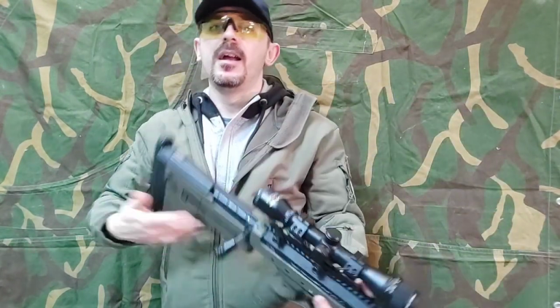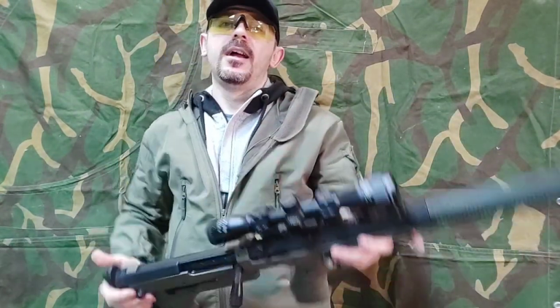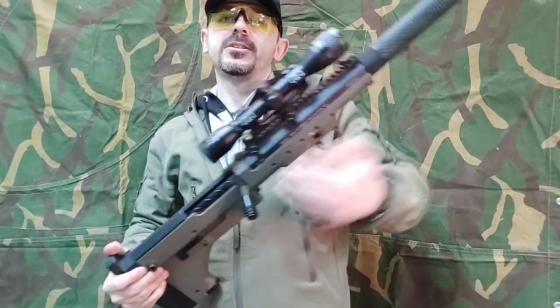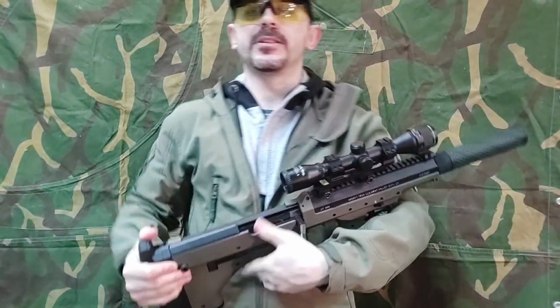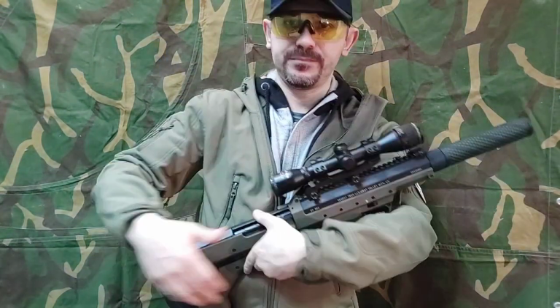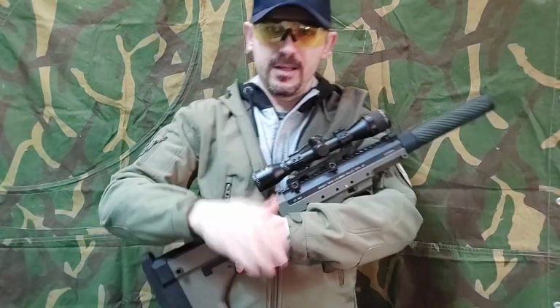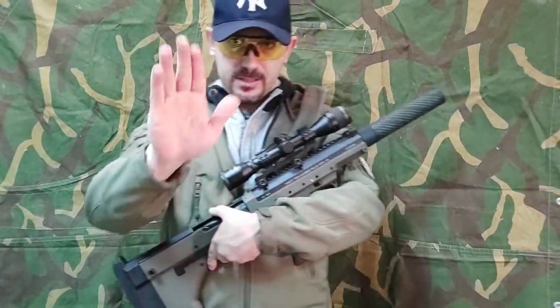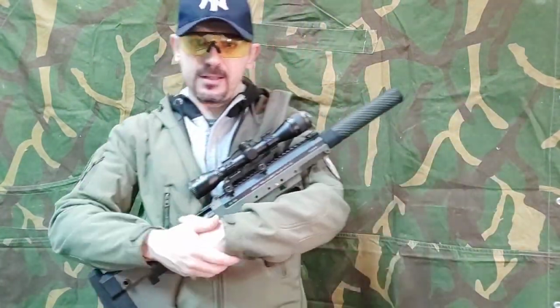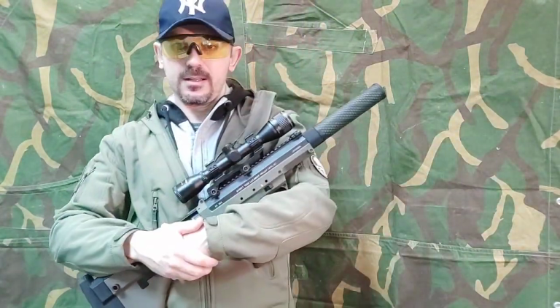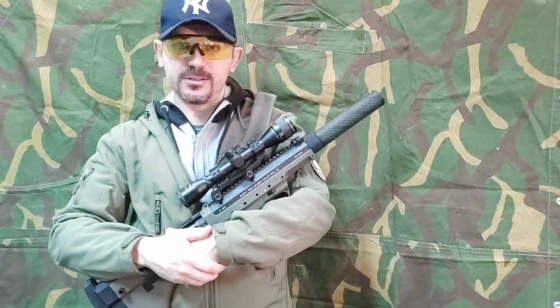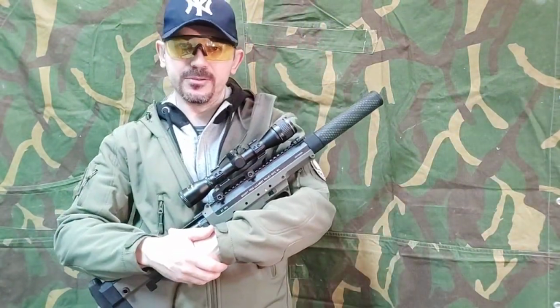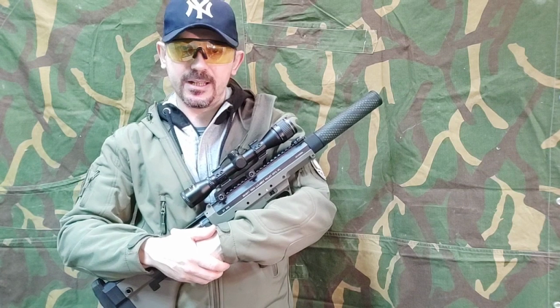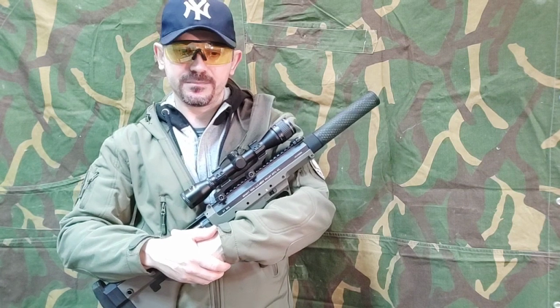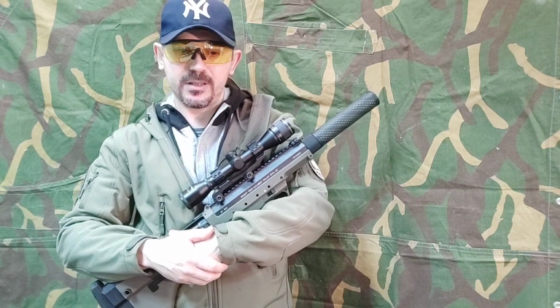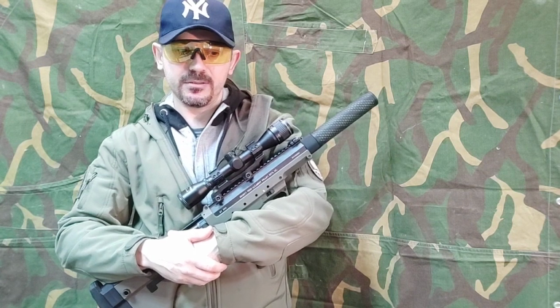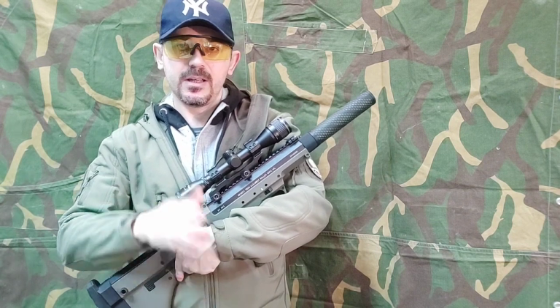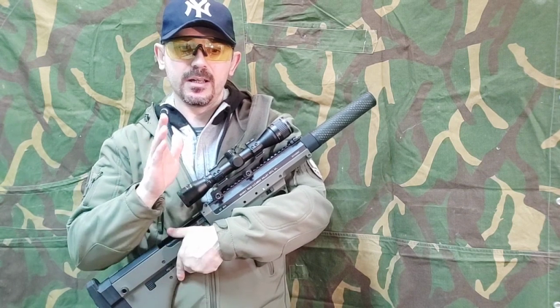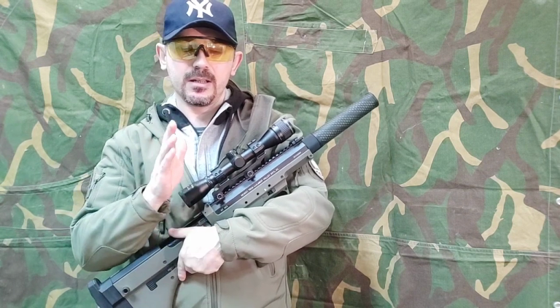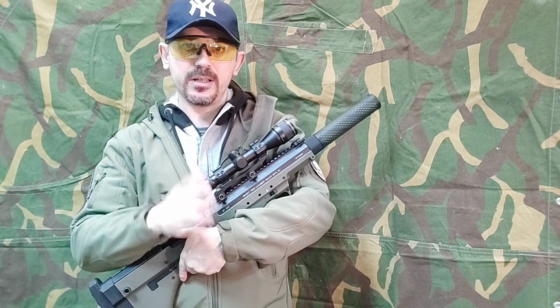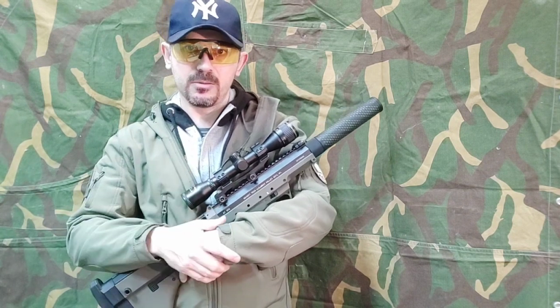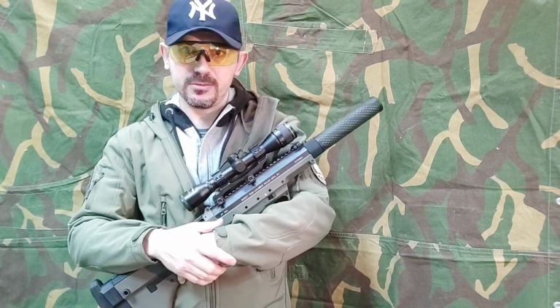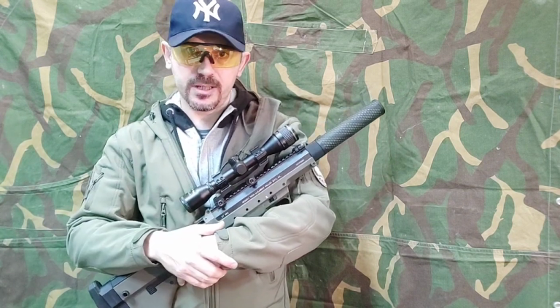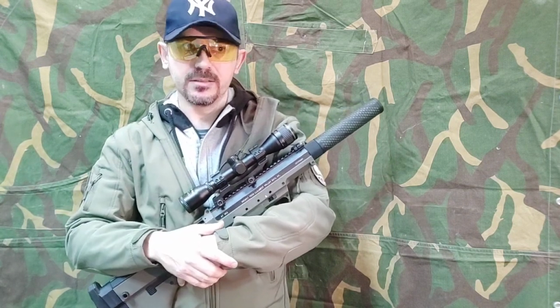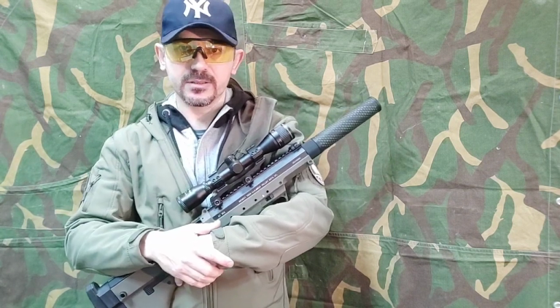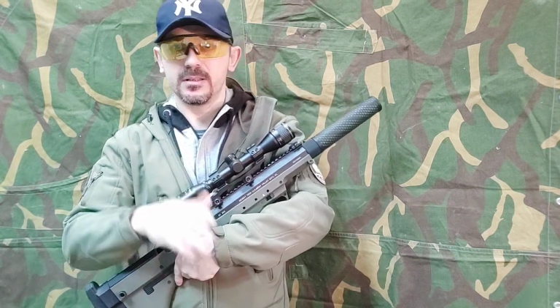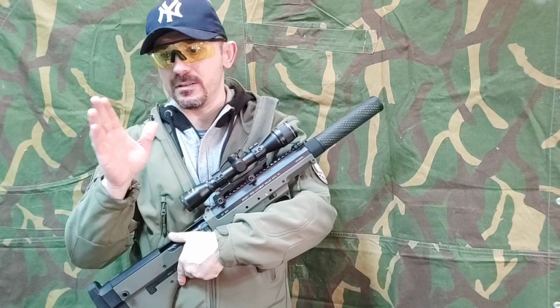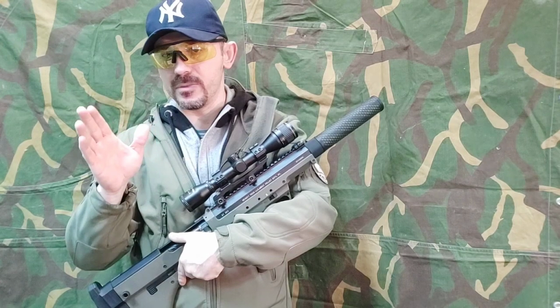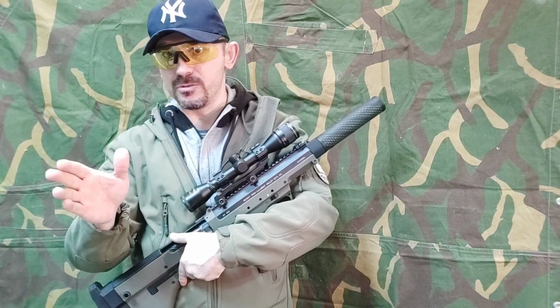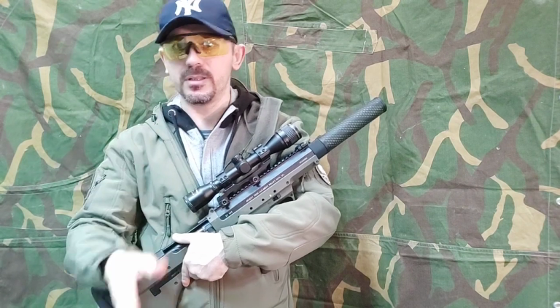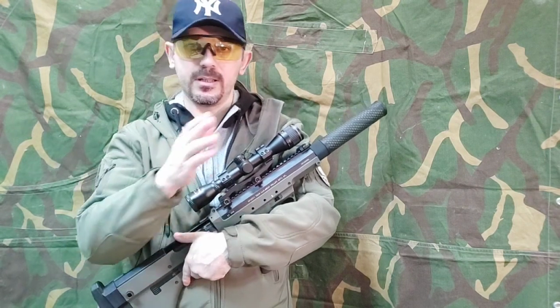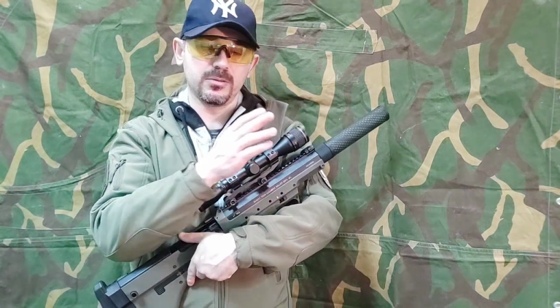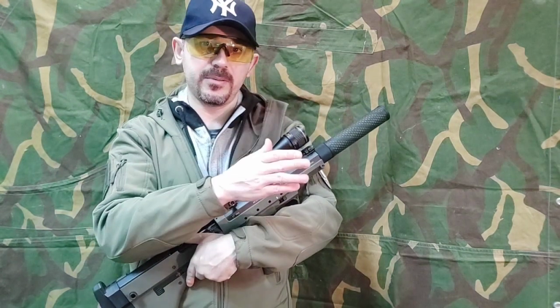Hello snipers! Glad to see you again in my video. Today I will try to explain the difference from joules to FPS.